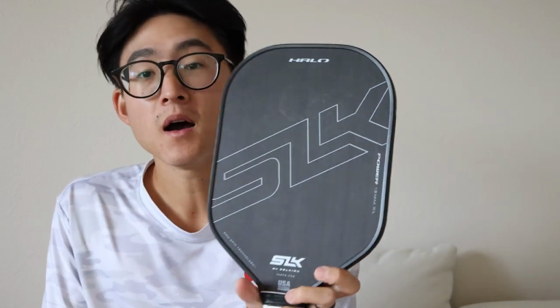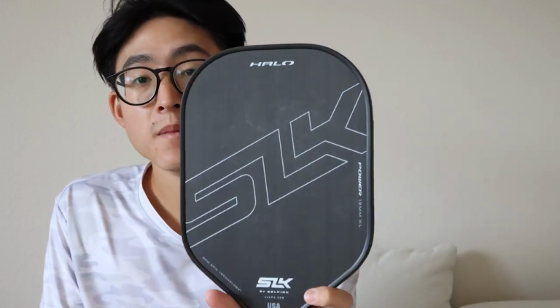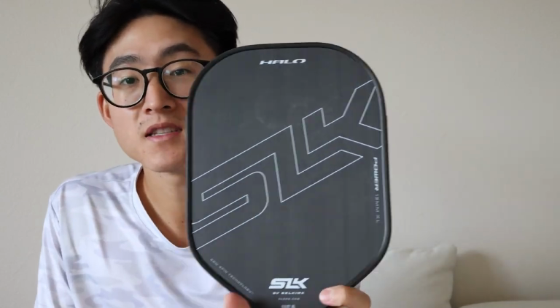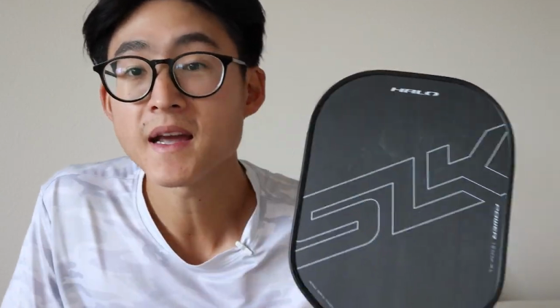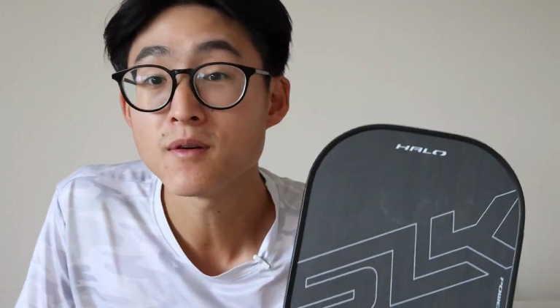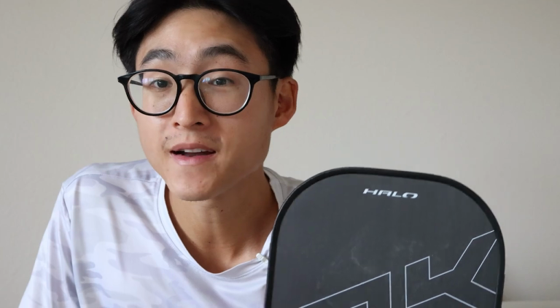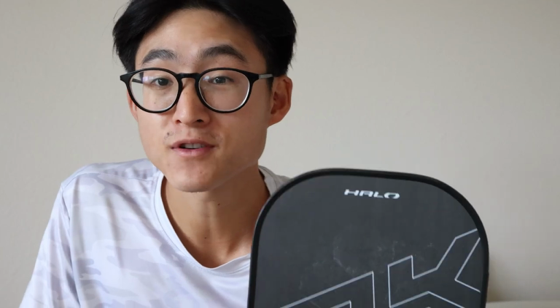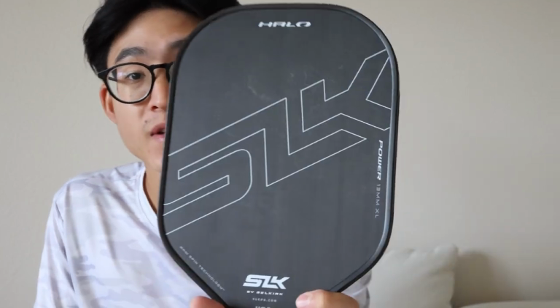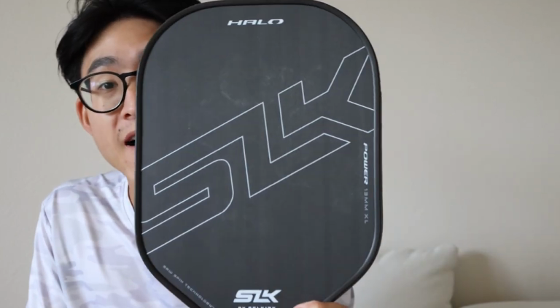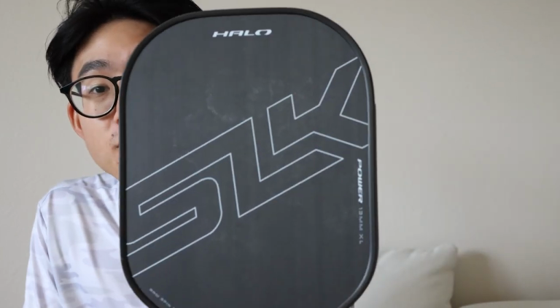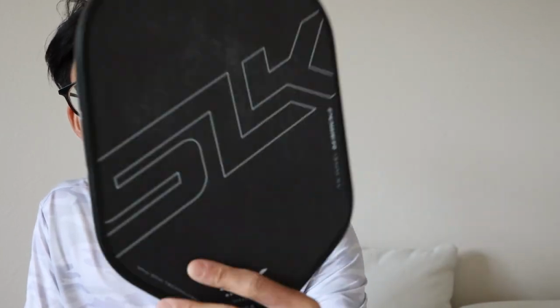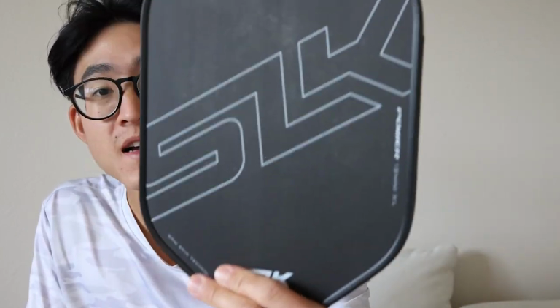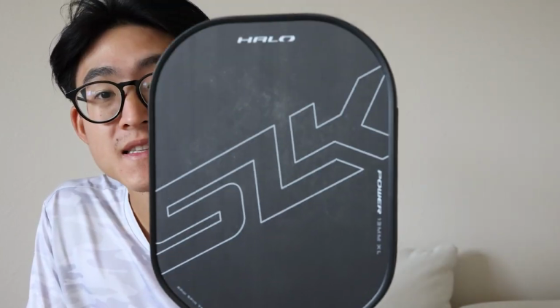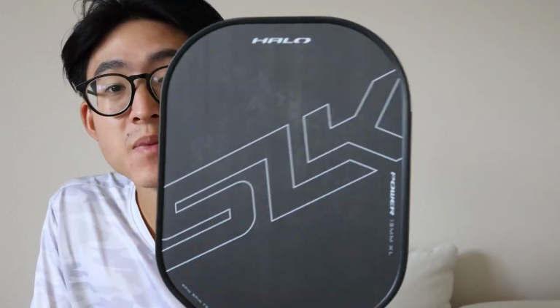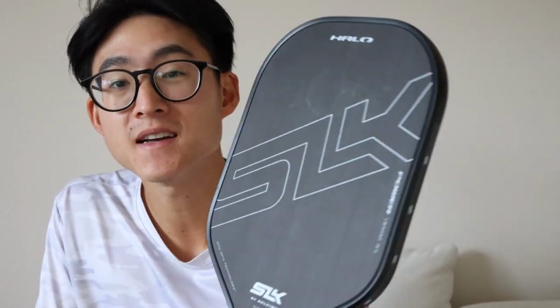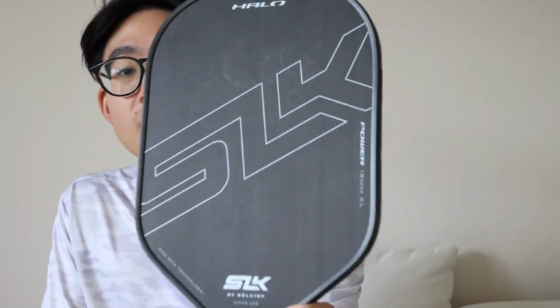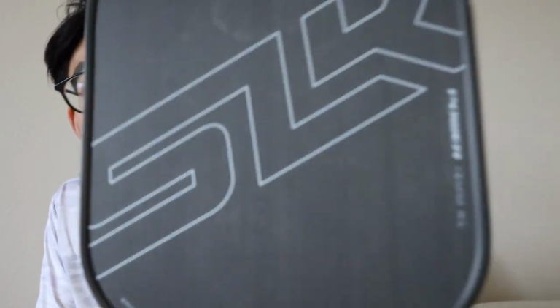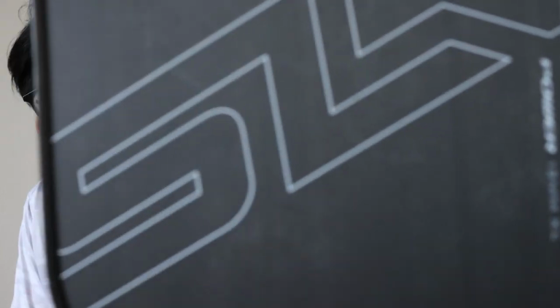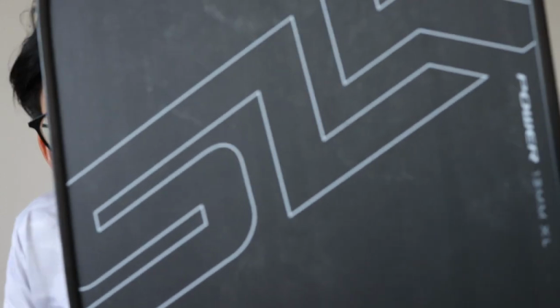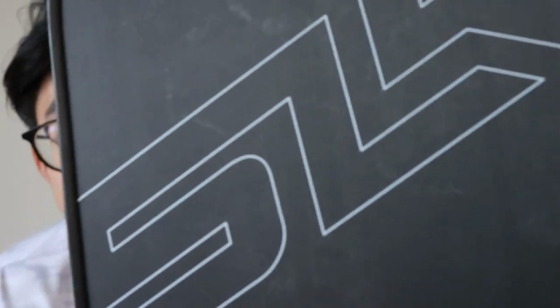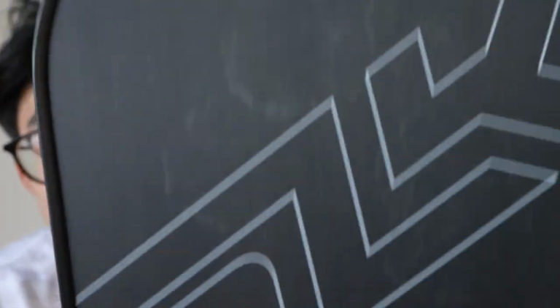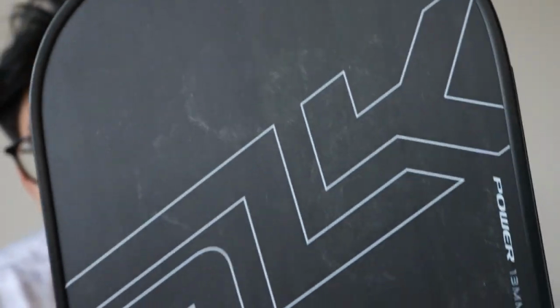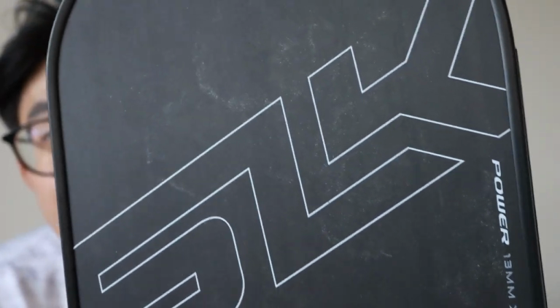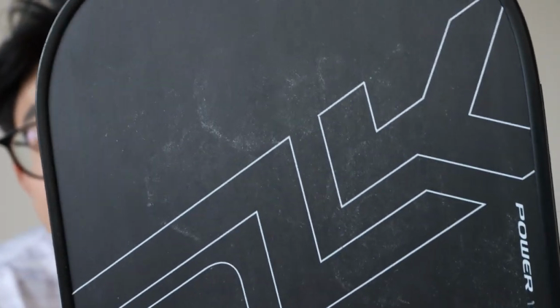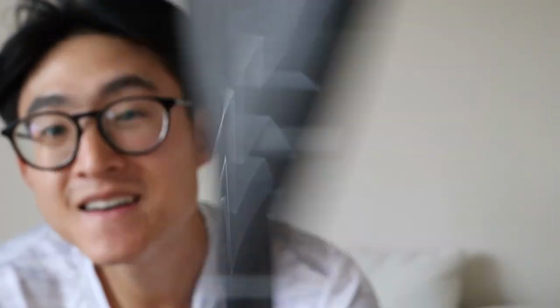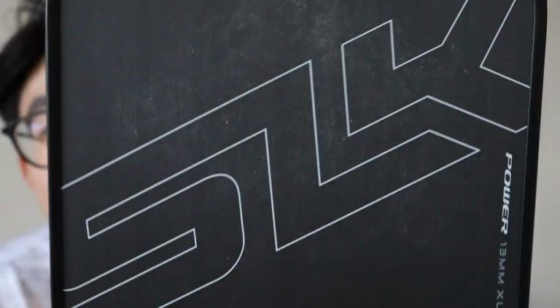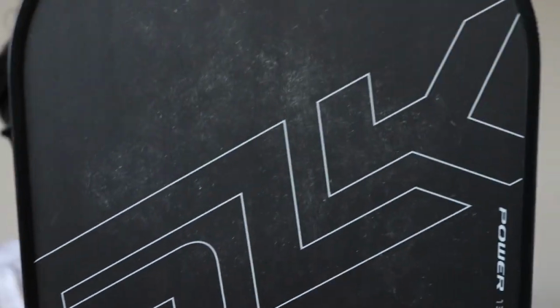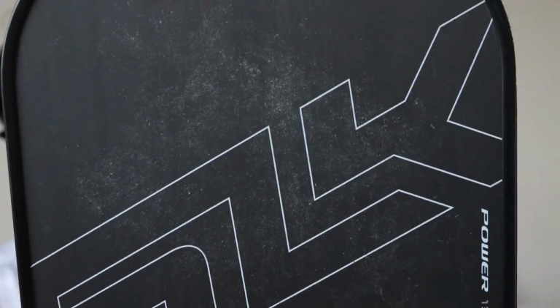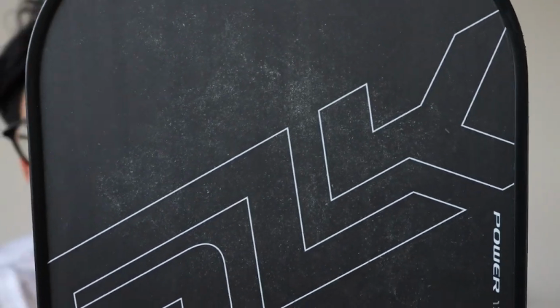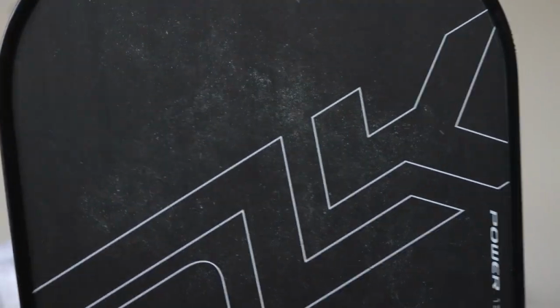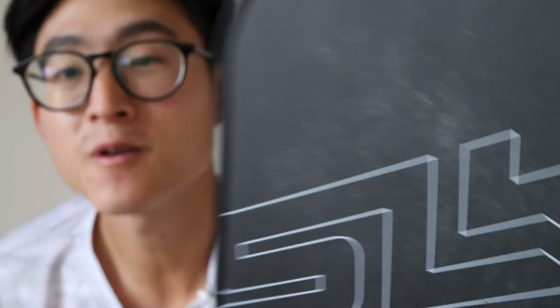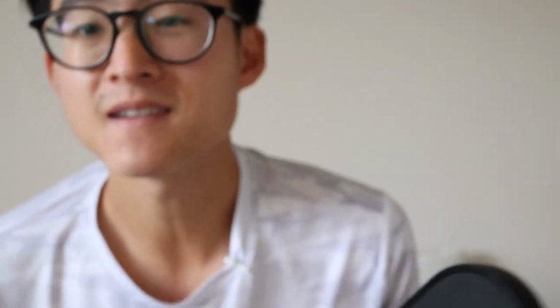Let's do a before and after. Here we have the before — as you can see, both sides are pretty dirty. All right, let's get to work.